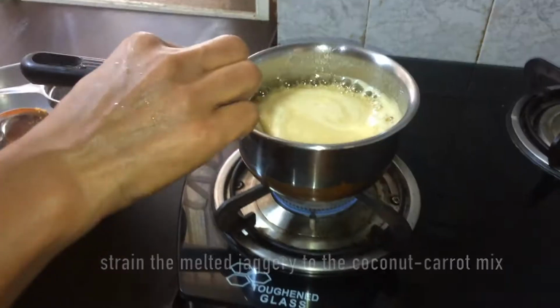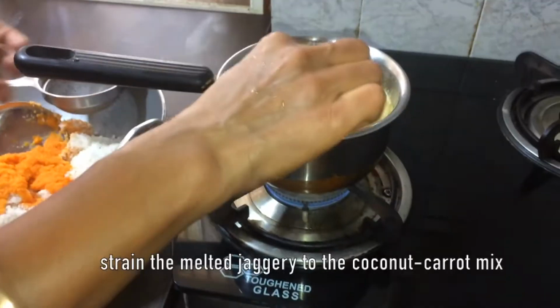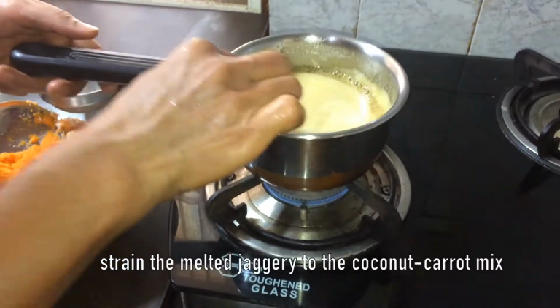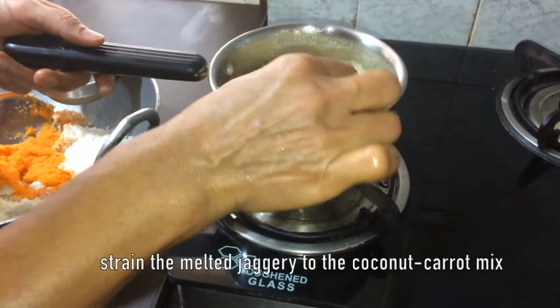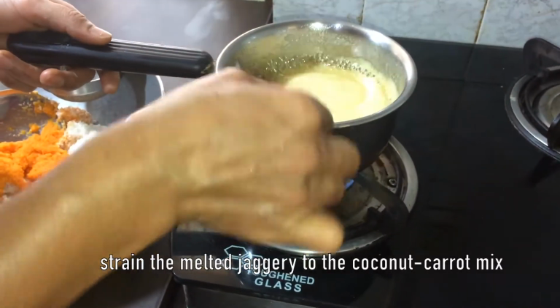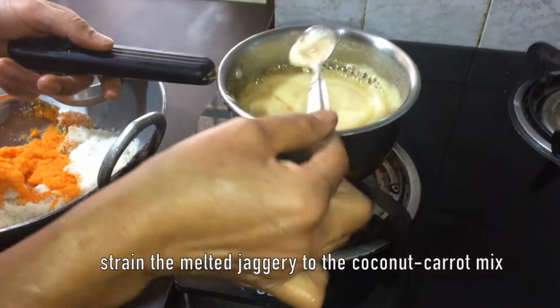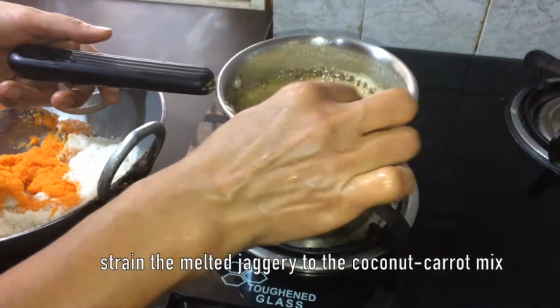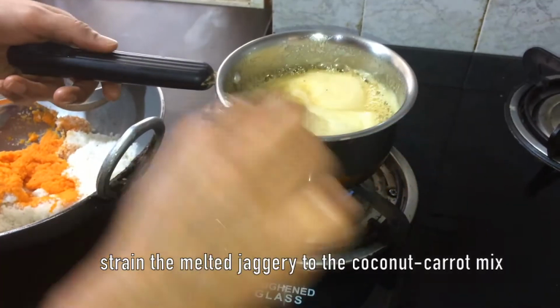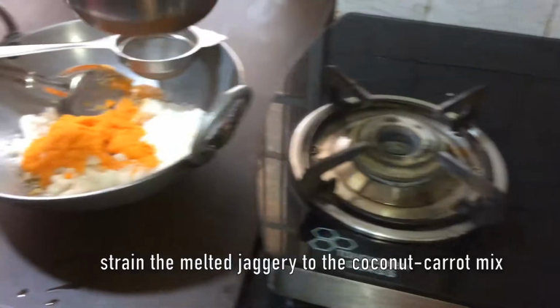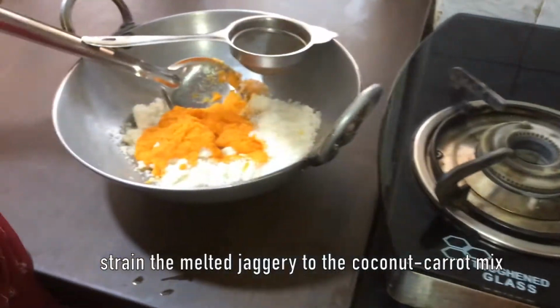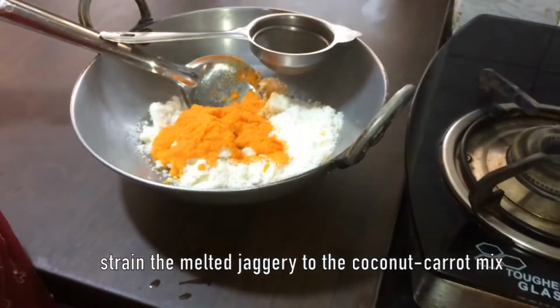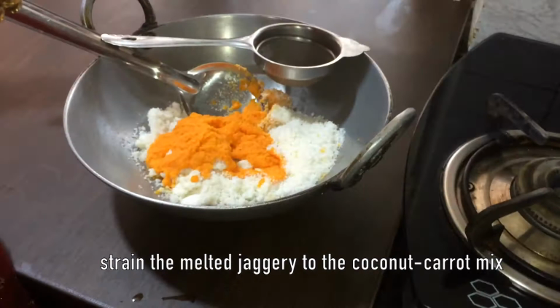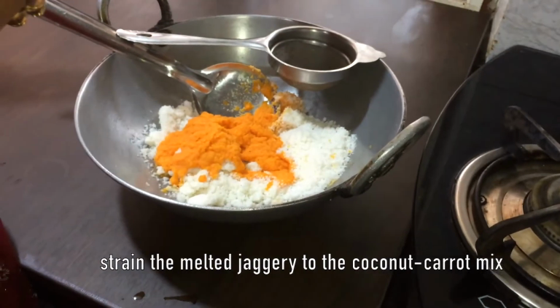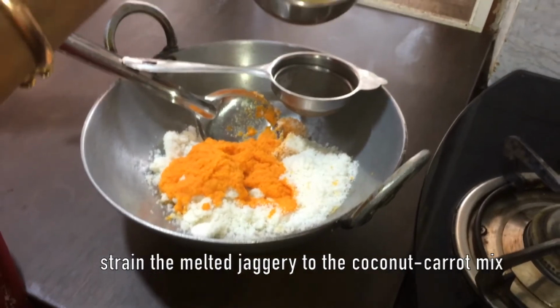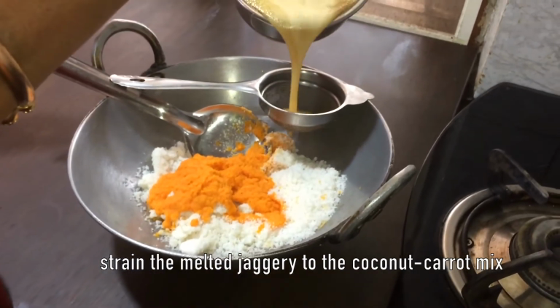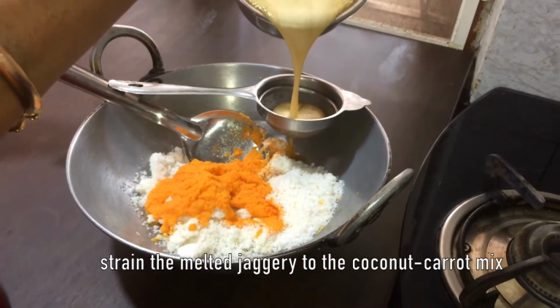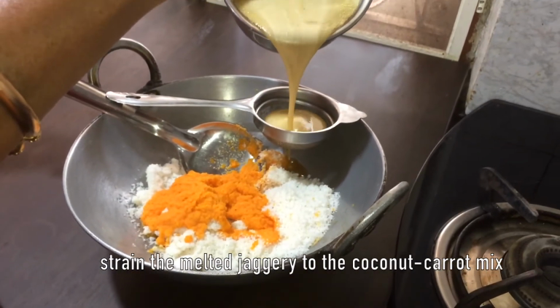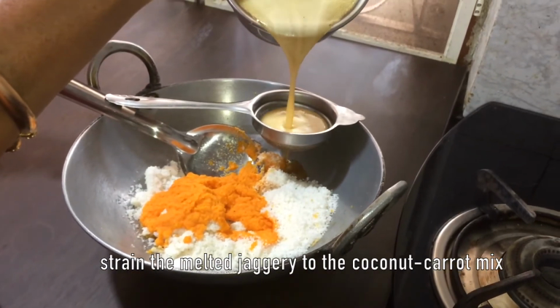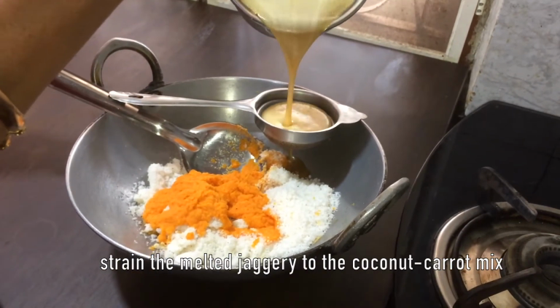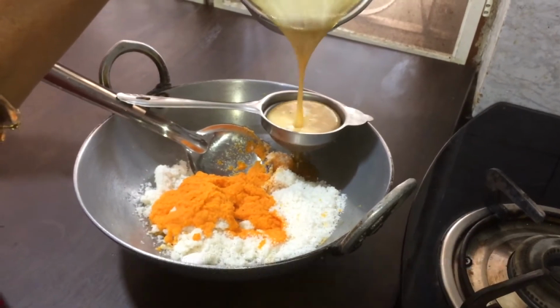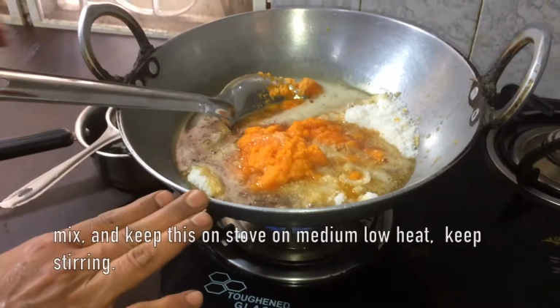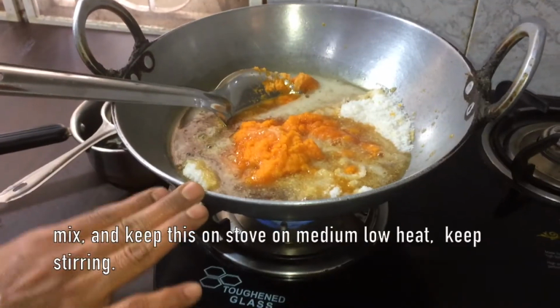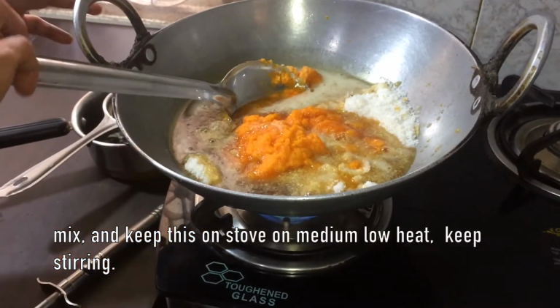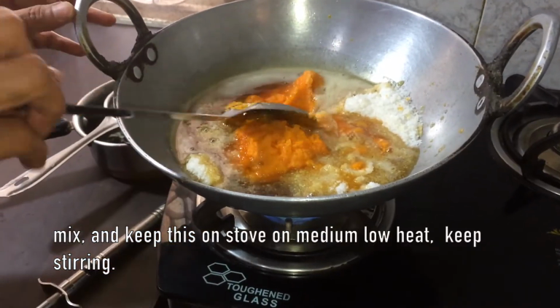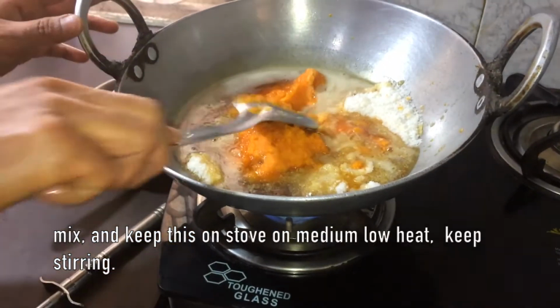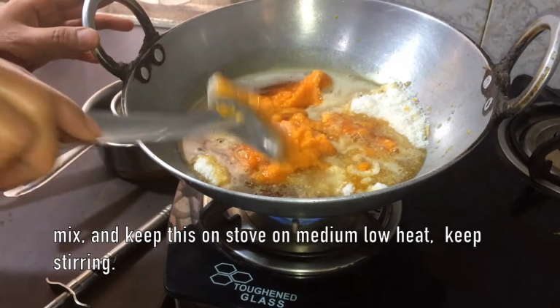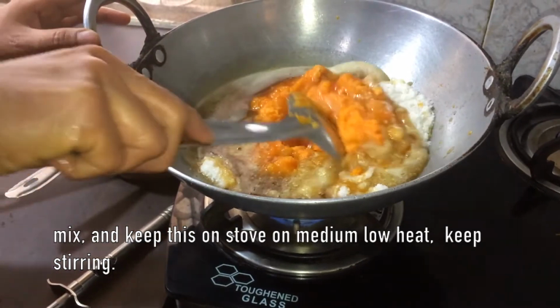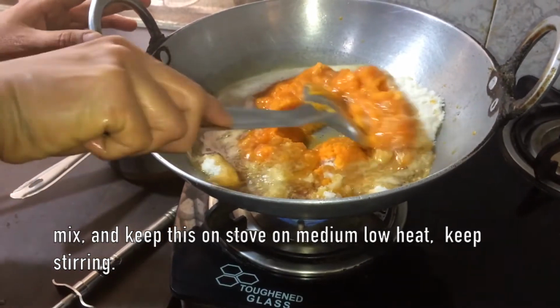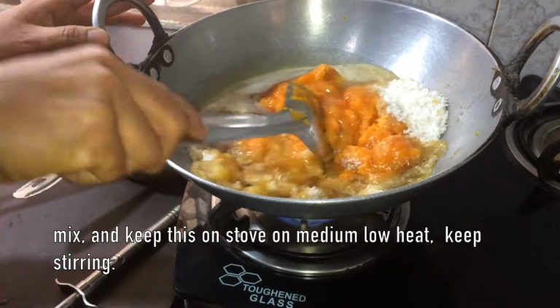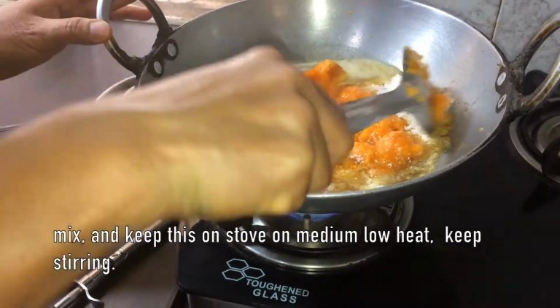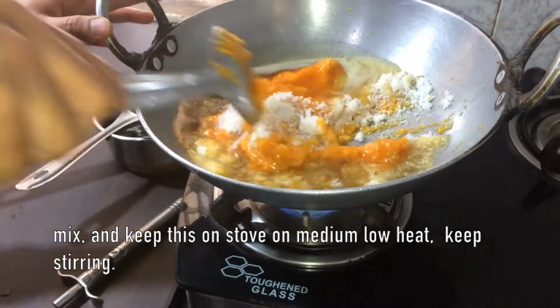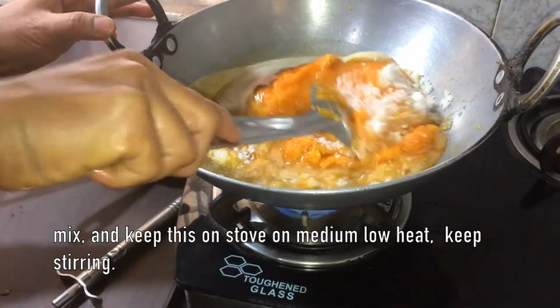The jaggery has now dissolved completely in the water. Strain this jaggery syrup into the coconut and carrot mix. Keep this on the stove on medium-low heat and keep stirring.